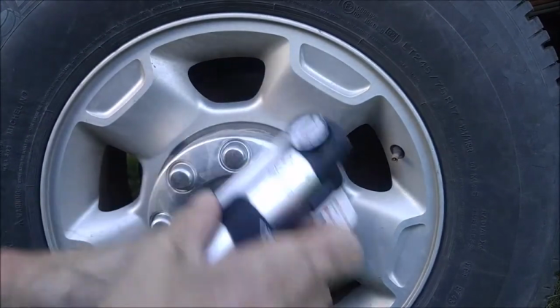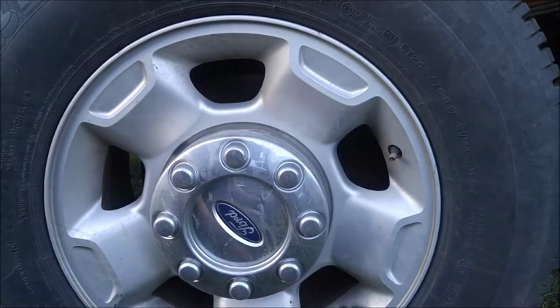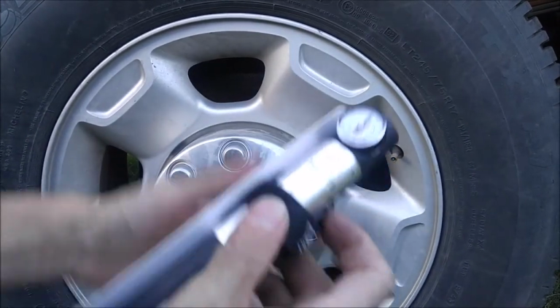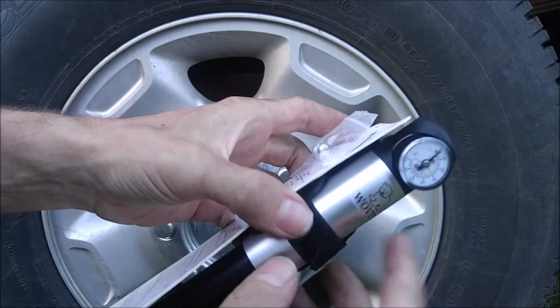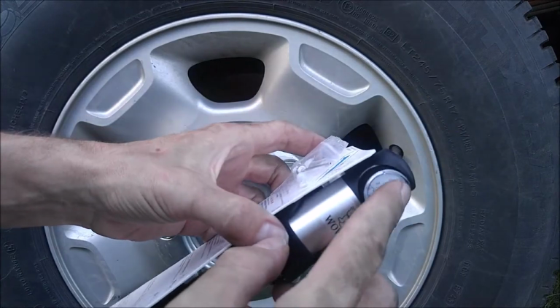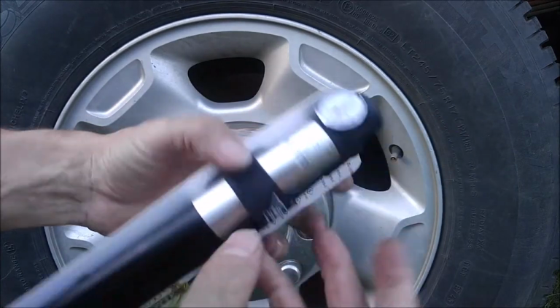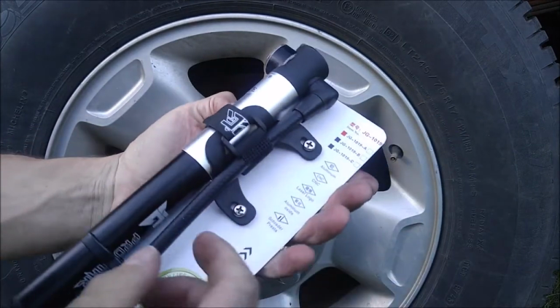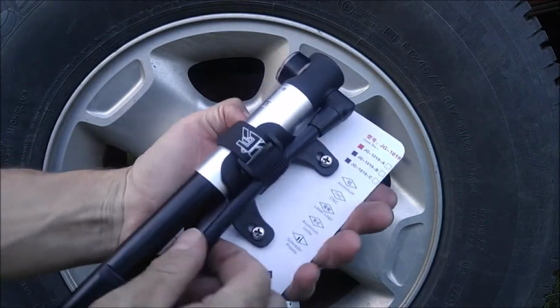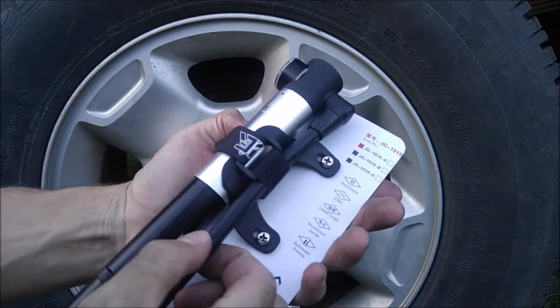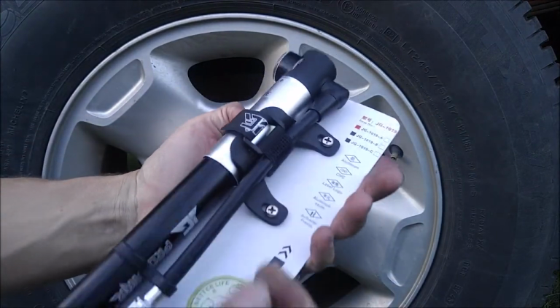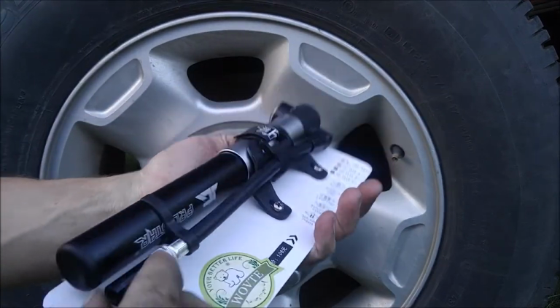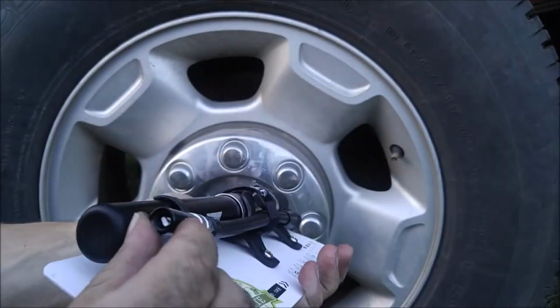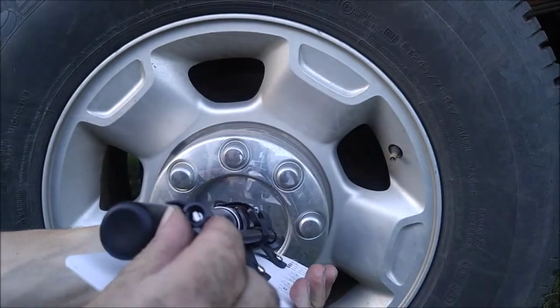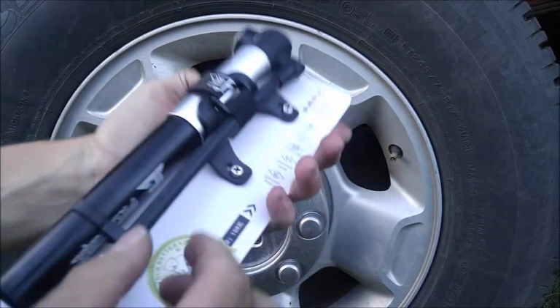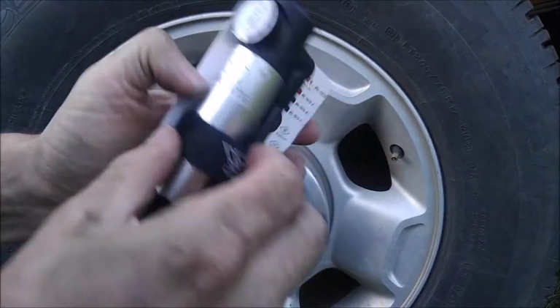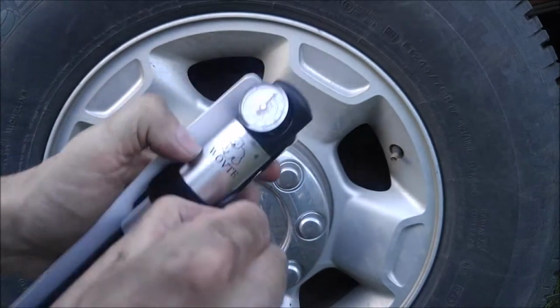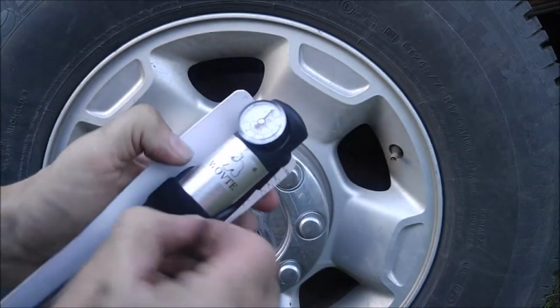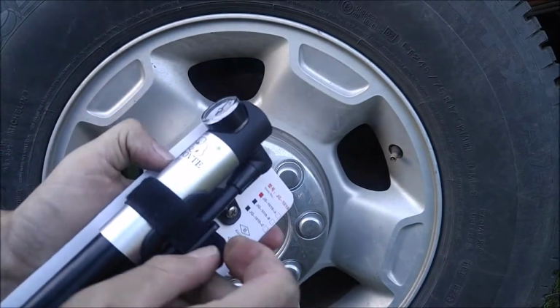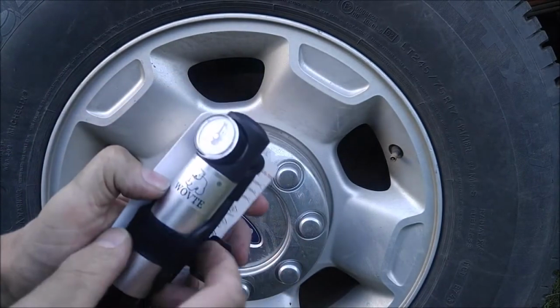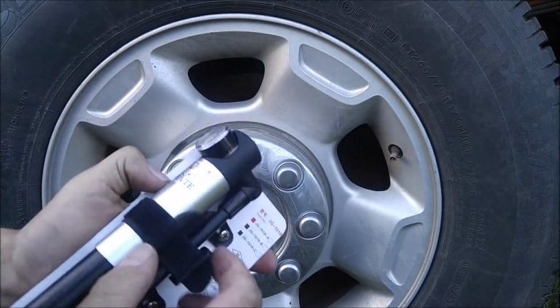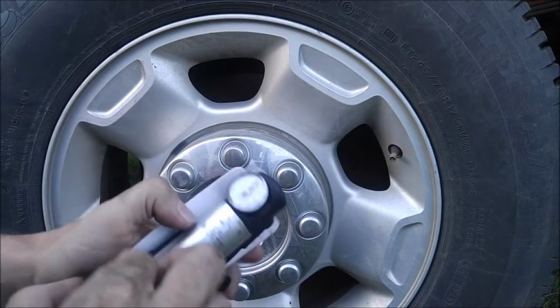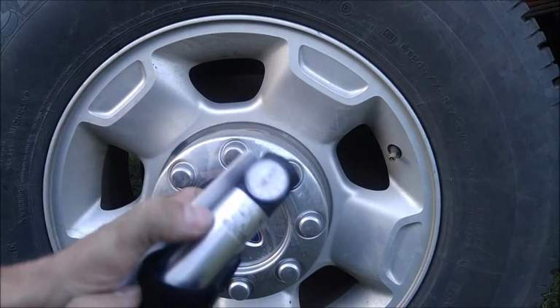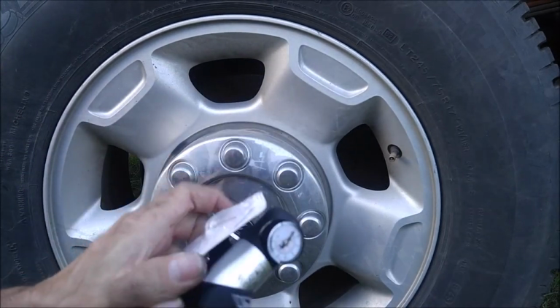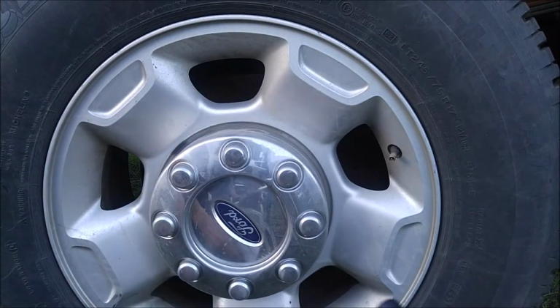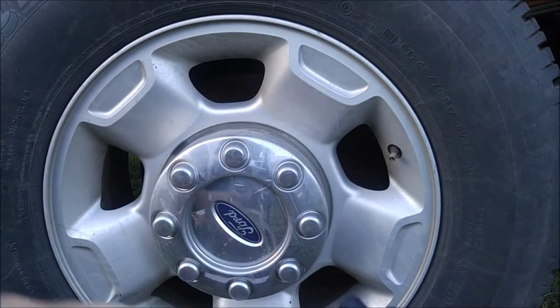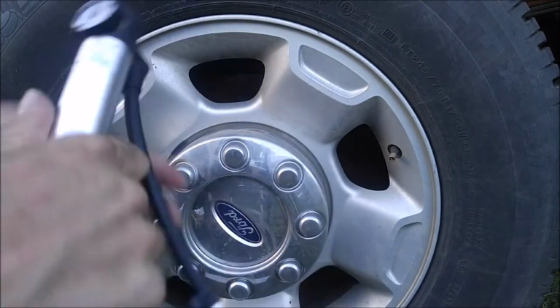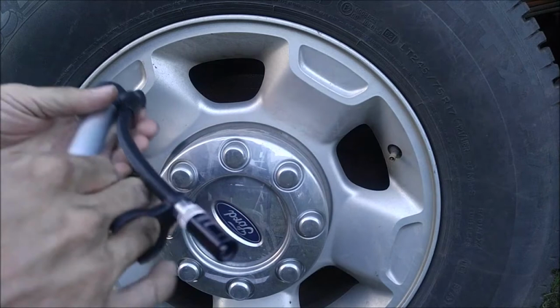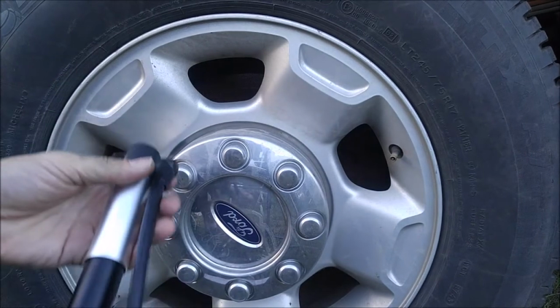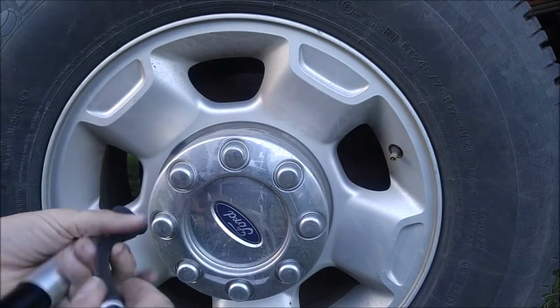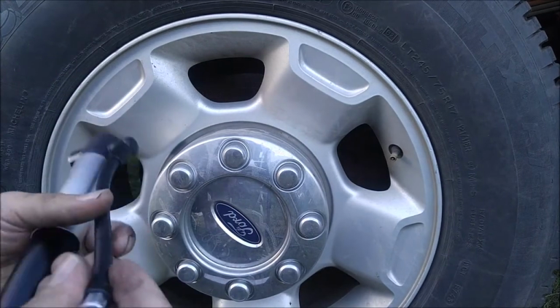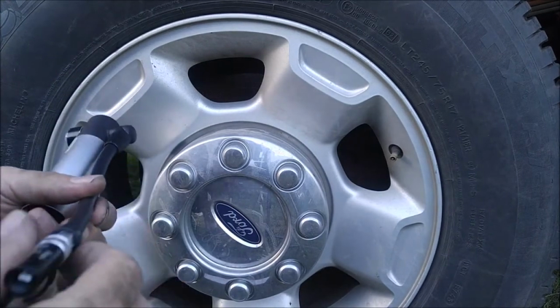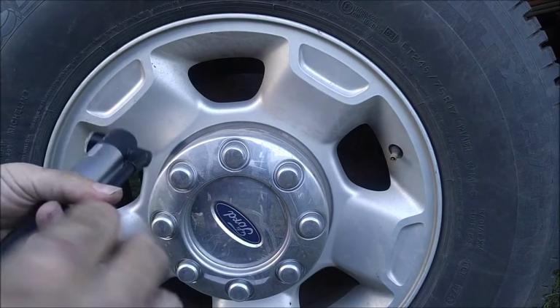It's a pretty nice looking pump. It does have a pressure gauge built in. It's got a nice hard hose there and a quick connect fitting. It looks to be a pretty good product on first glance.